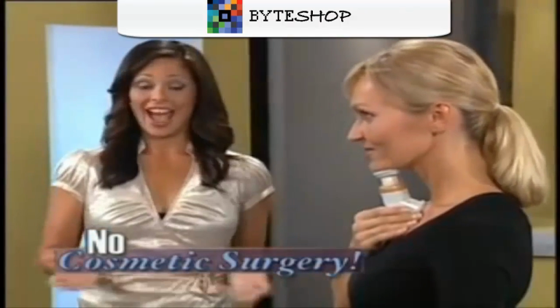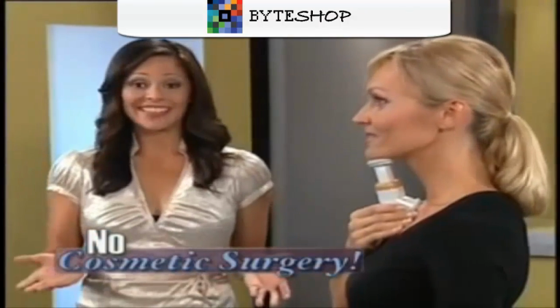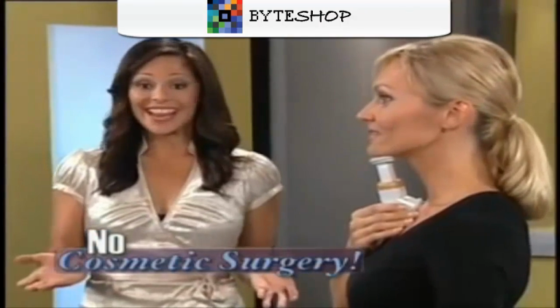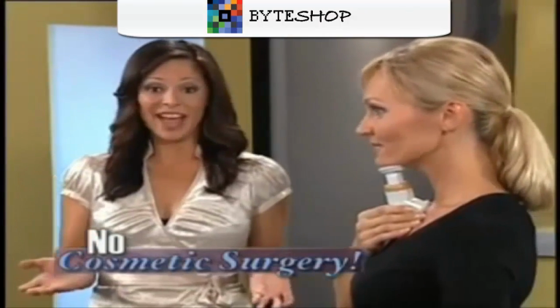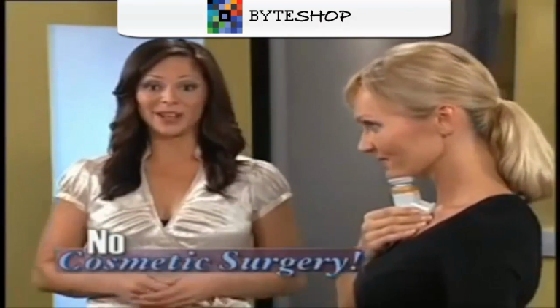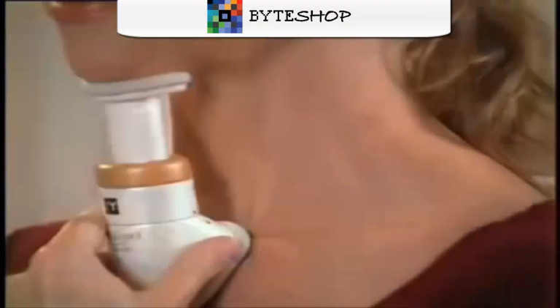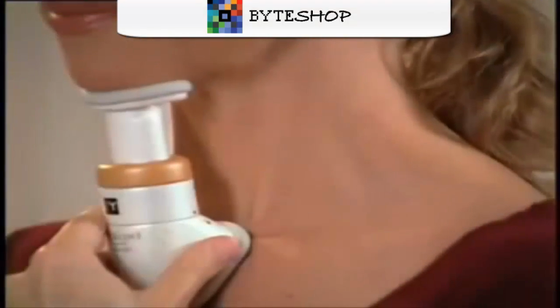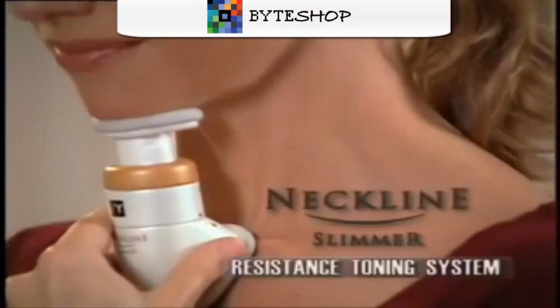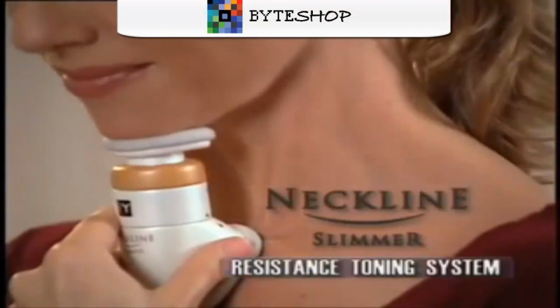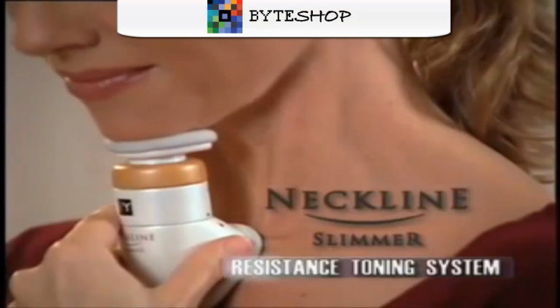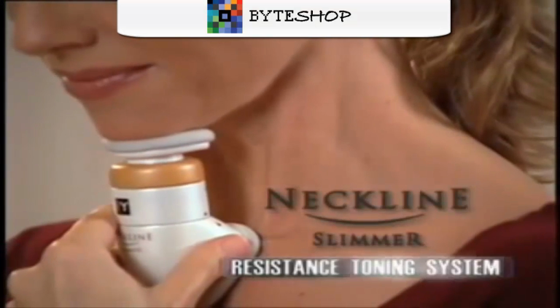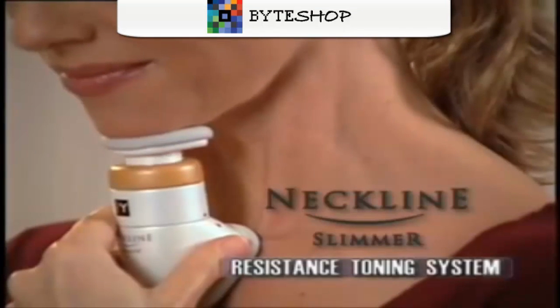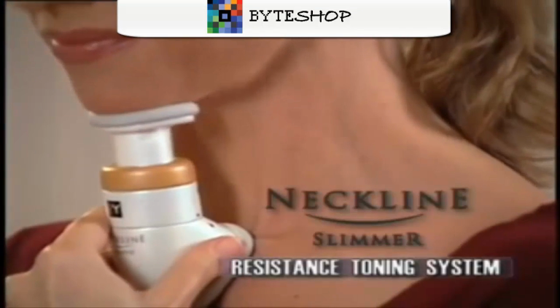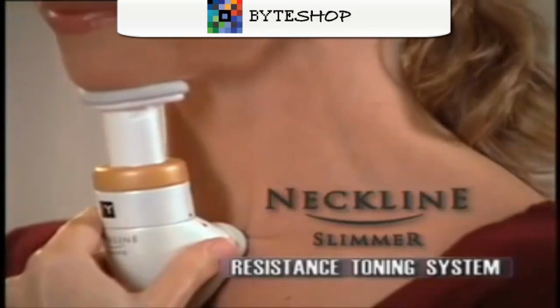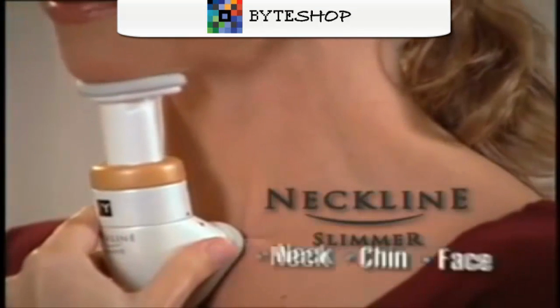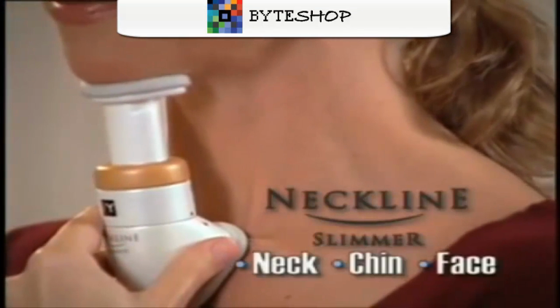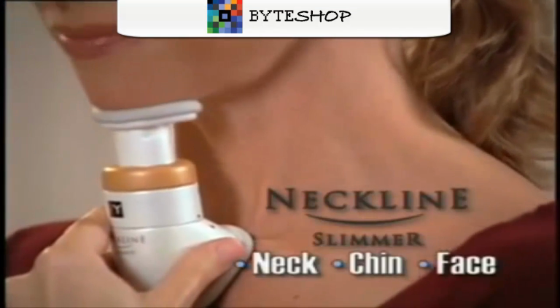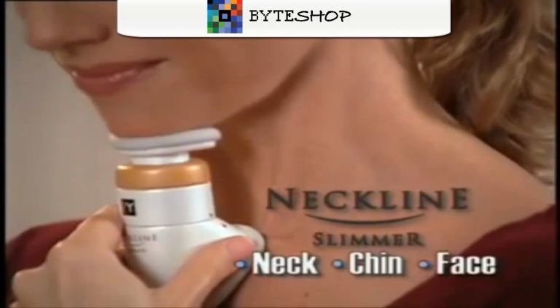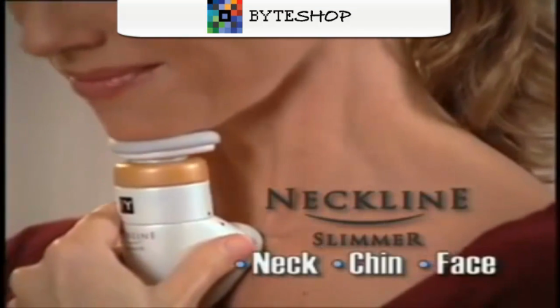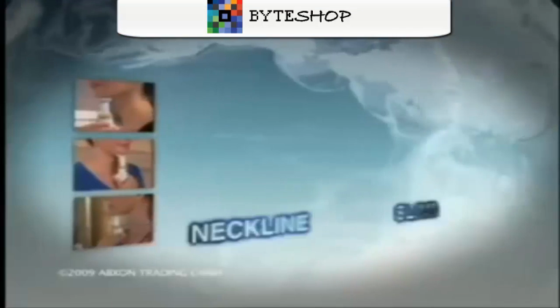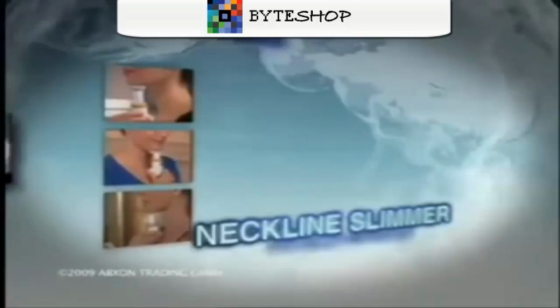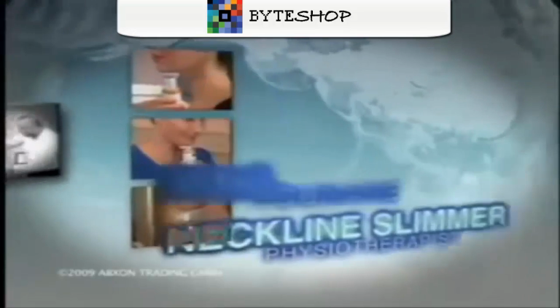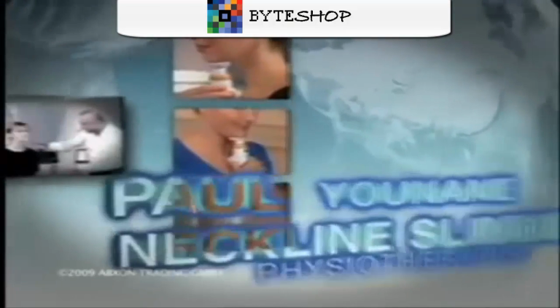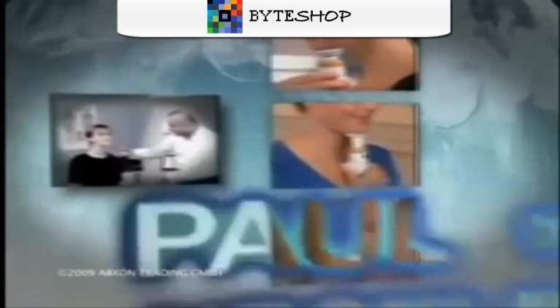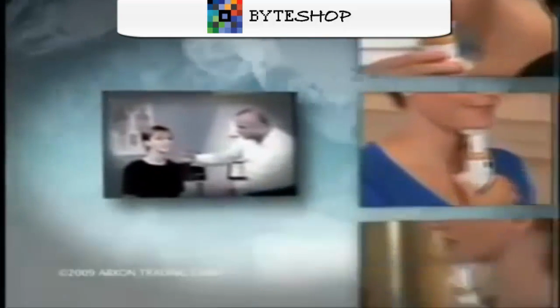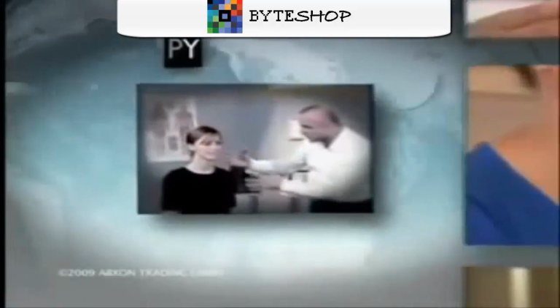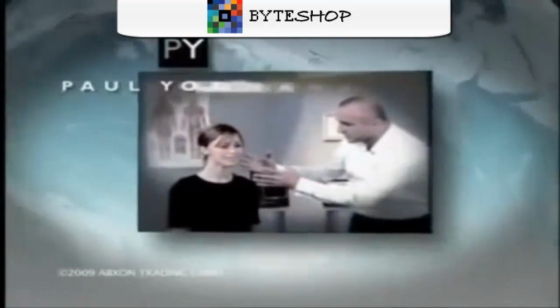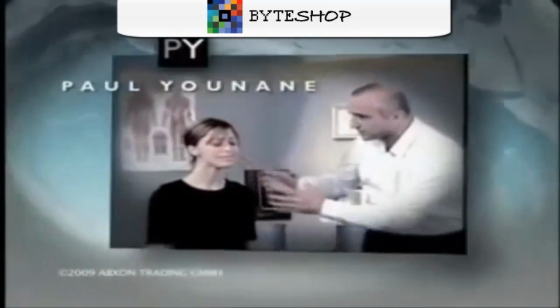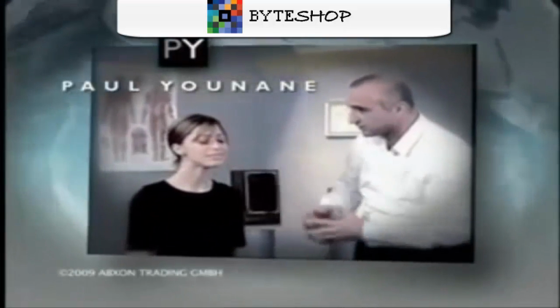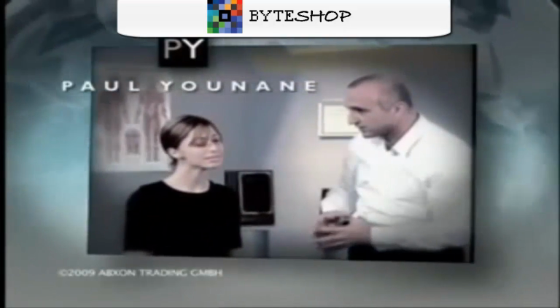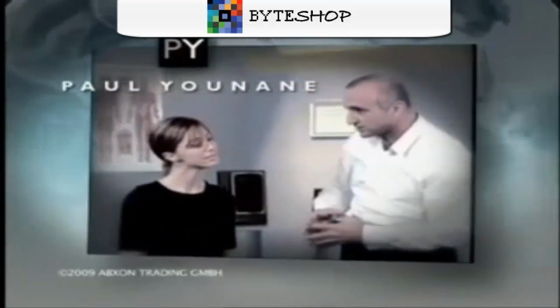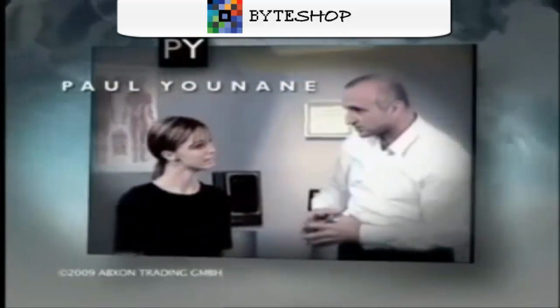How did they get these age-defying results? With the Neckline Slimmer, the world's first resistance toning system for the neck, chin, and face. Developed by world-renowned physiotherapist Paul Unain, it's the beauty breakthrough we've been waiting for.